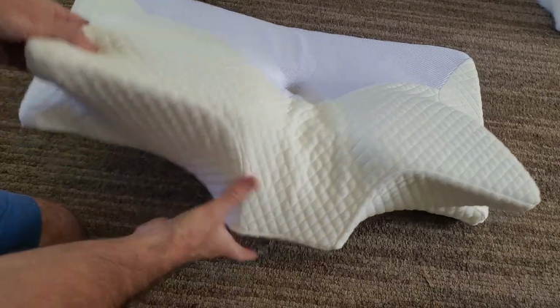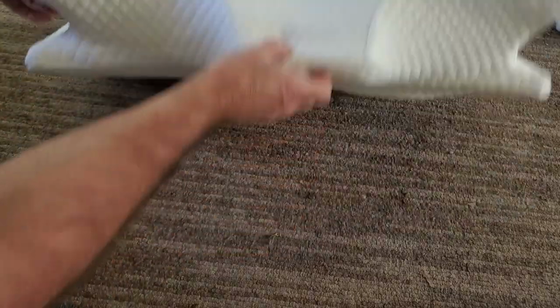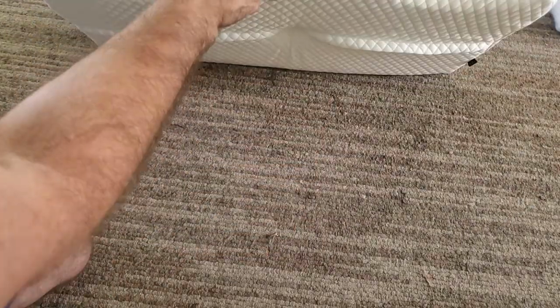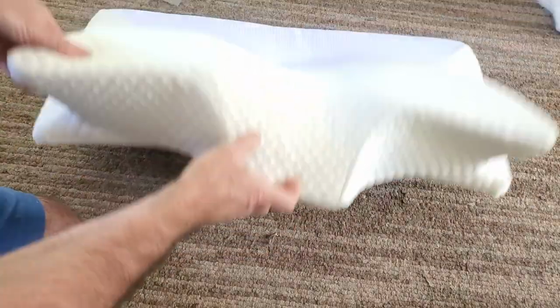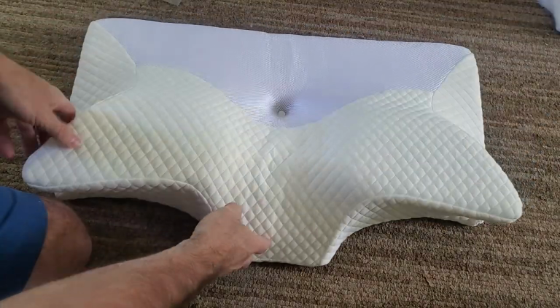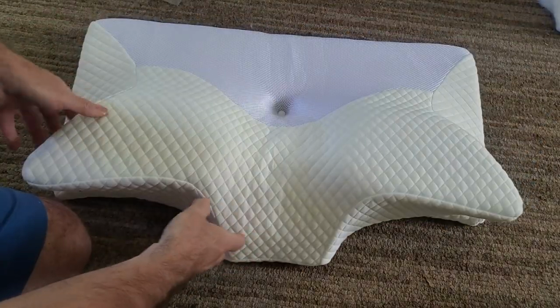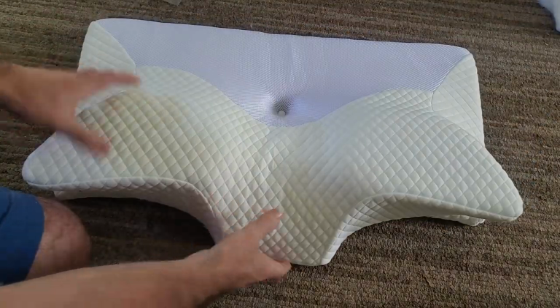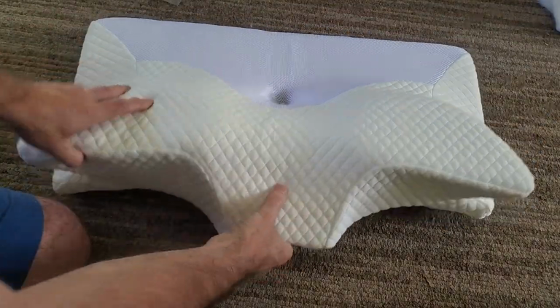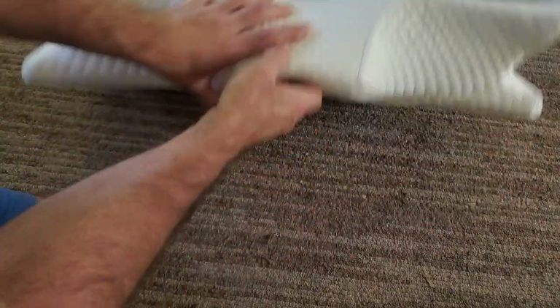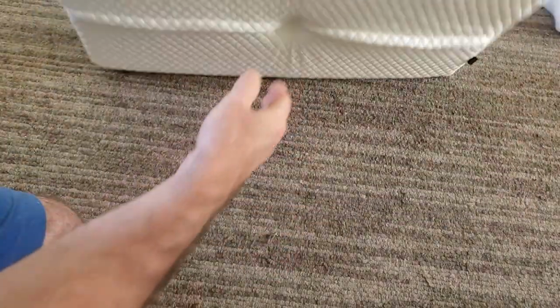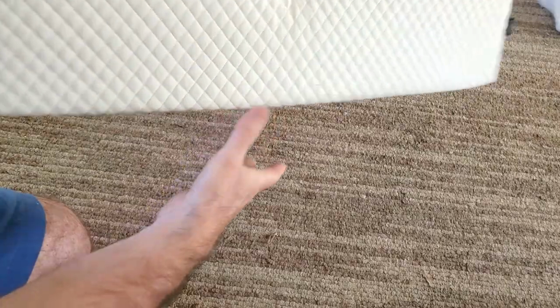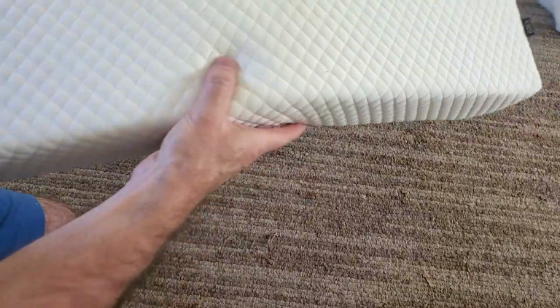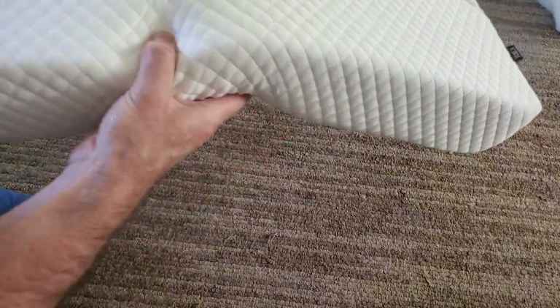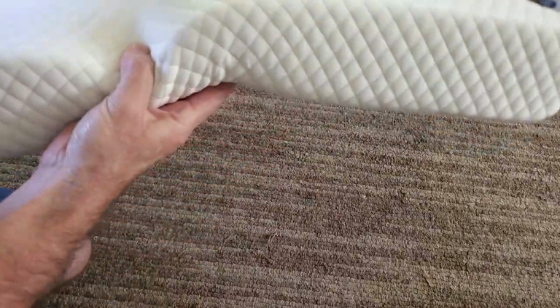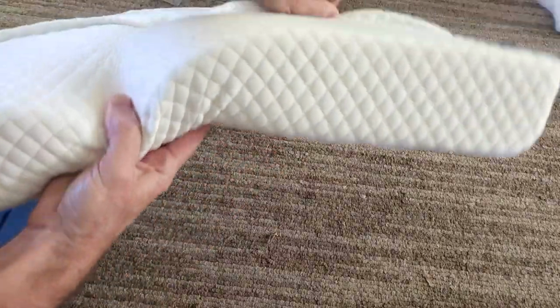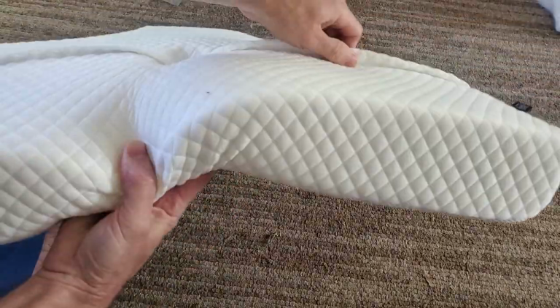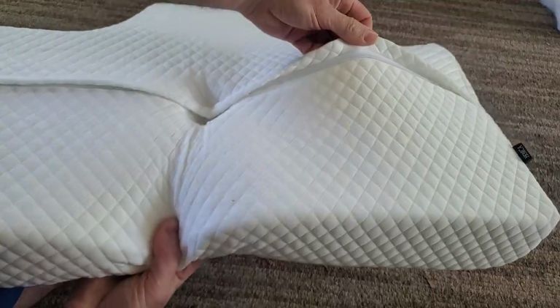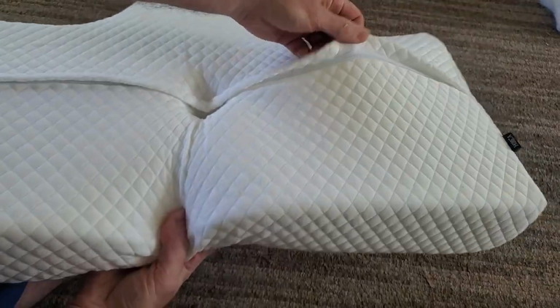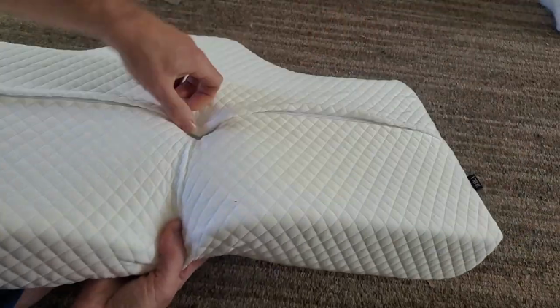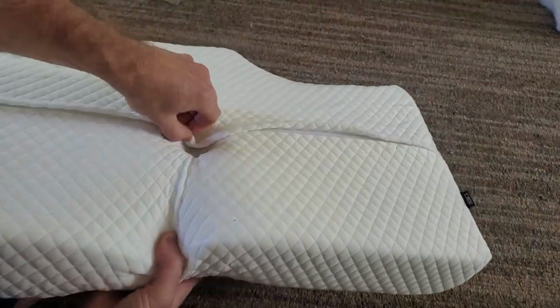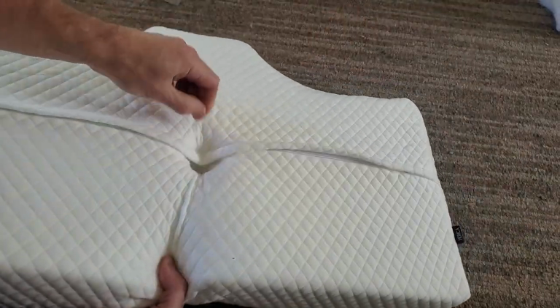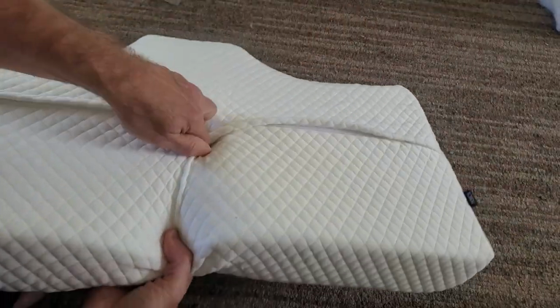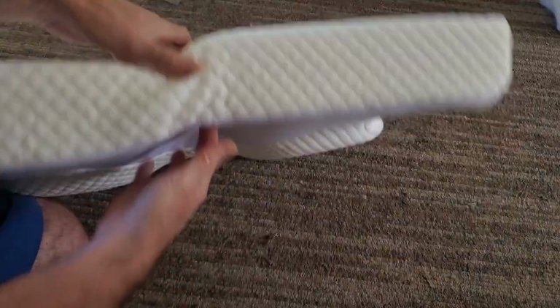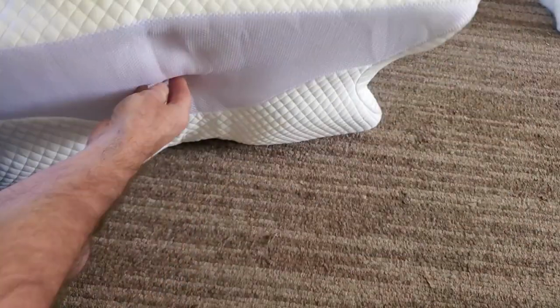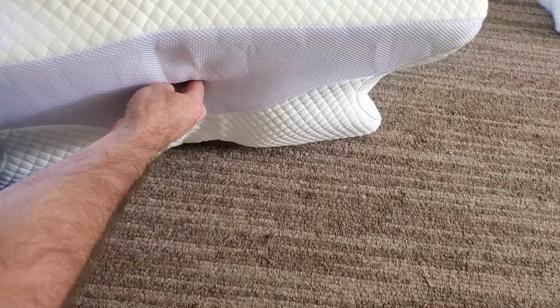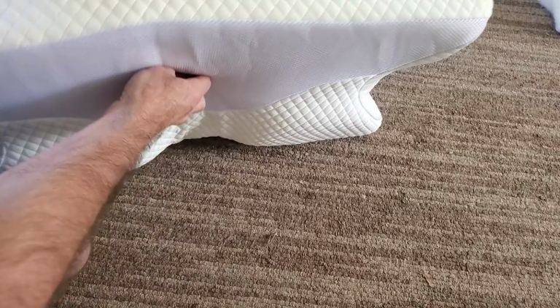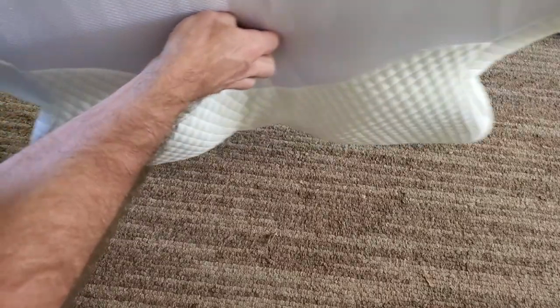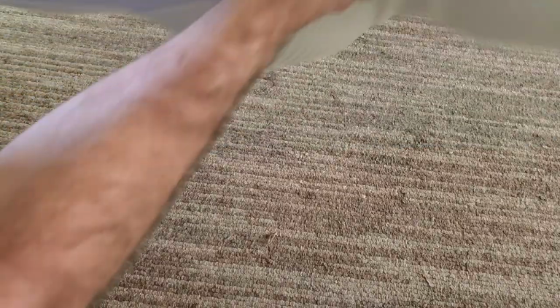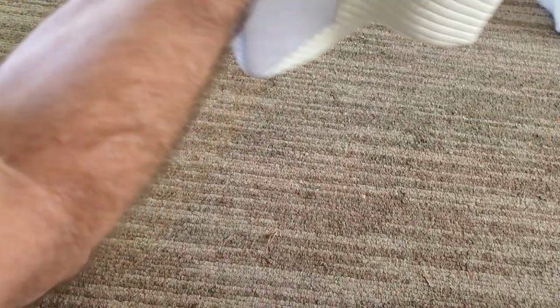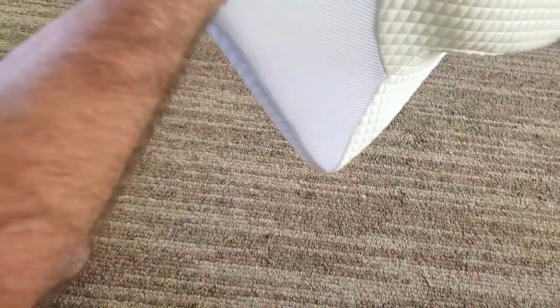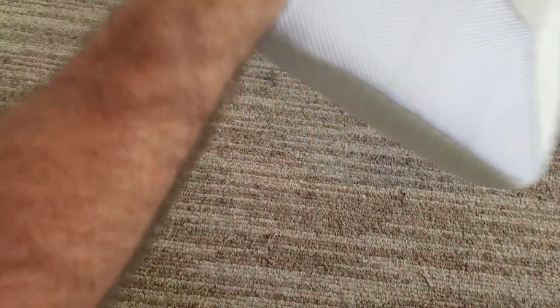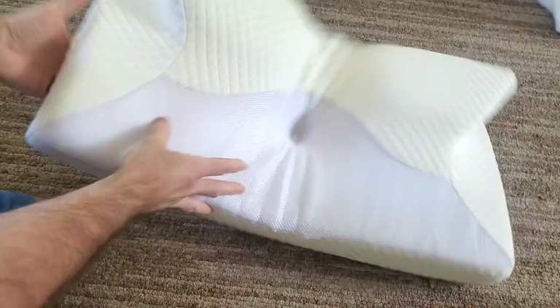This will fit in a standard pillowcase, but this pillowcase does come off. There is a zipper underneath — you just pop the buttons out in the center, then unzip and pull it out.